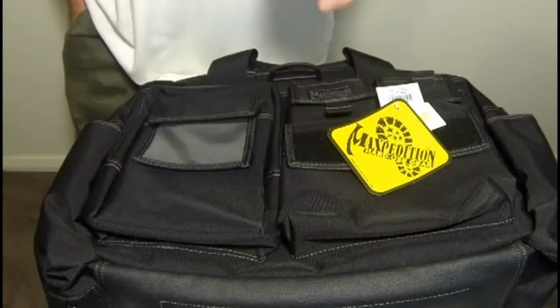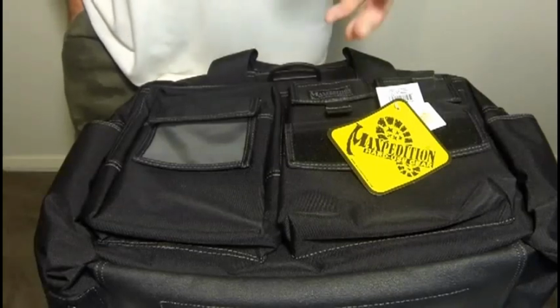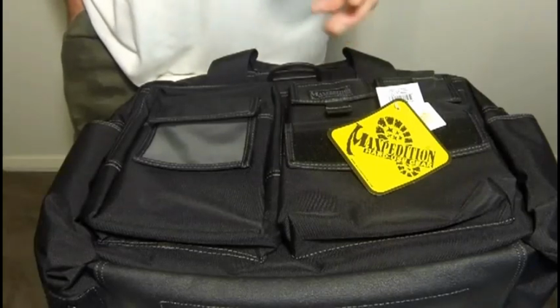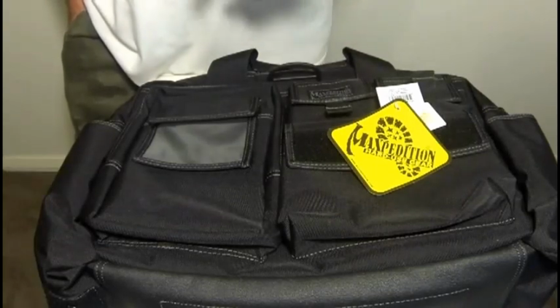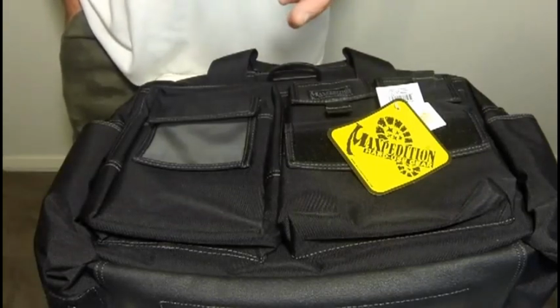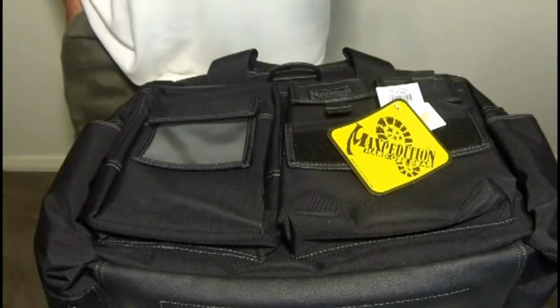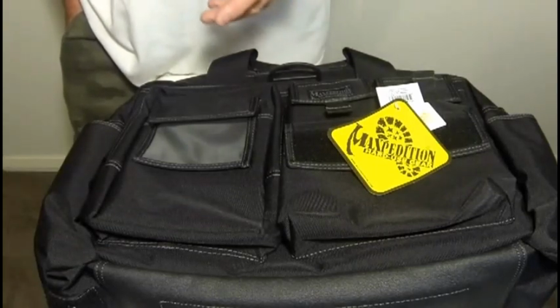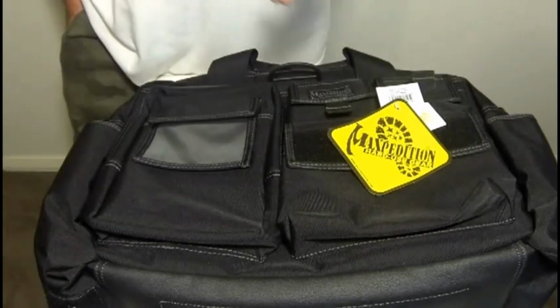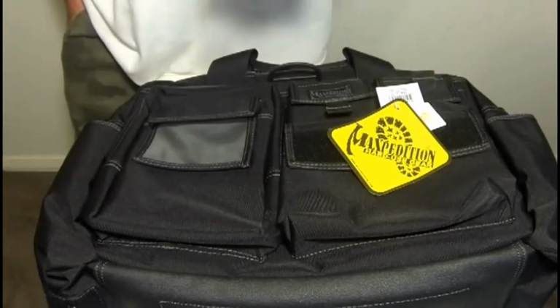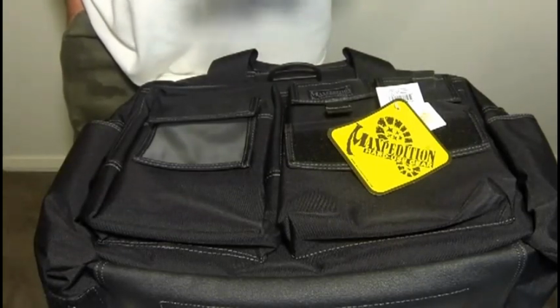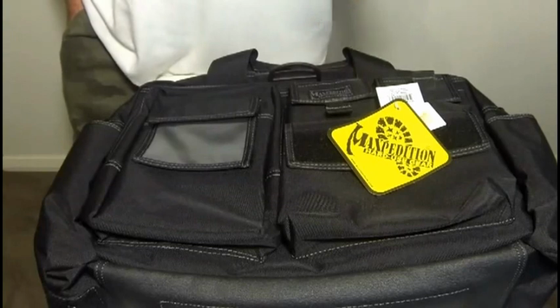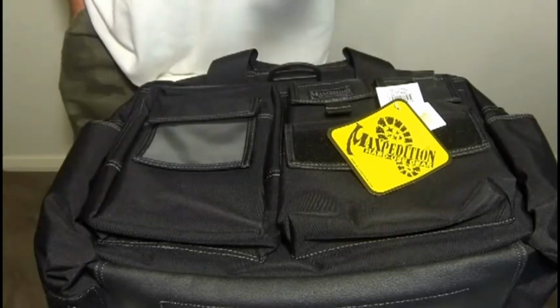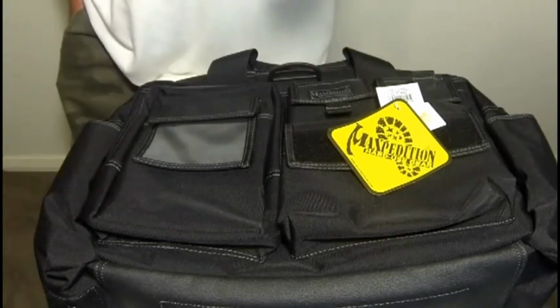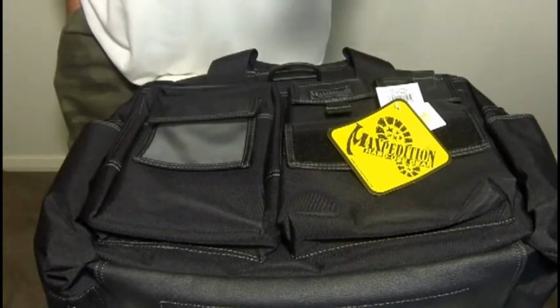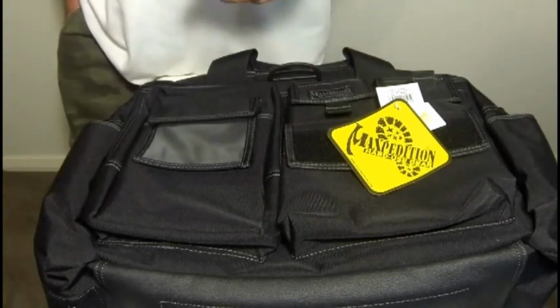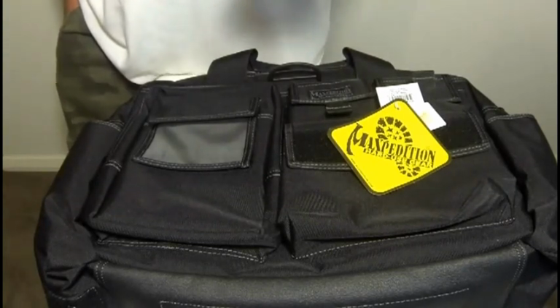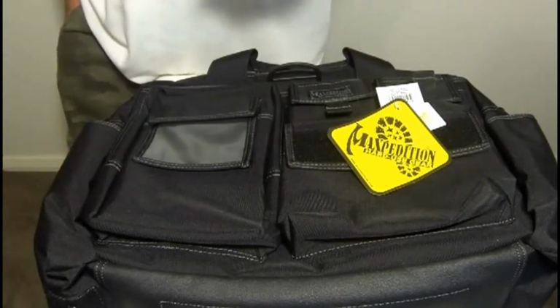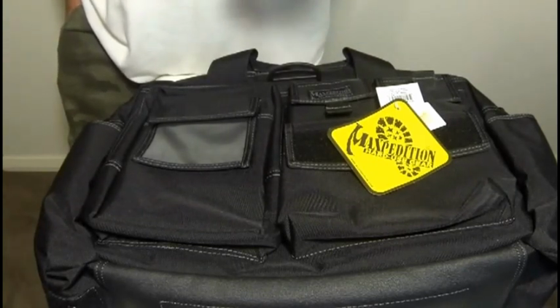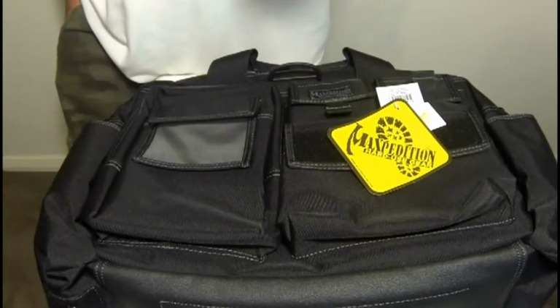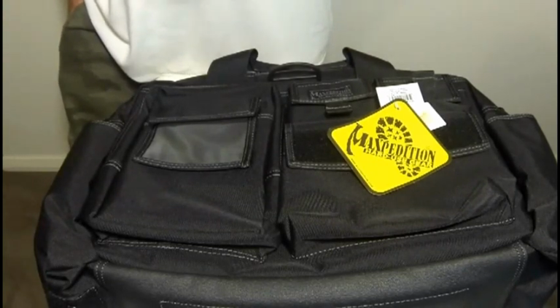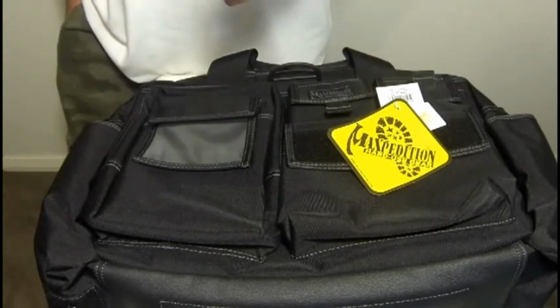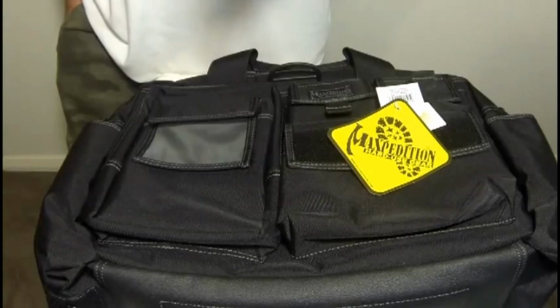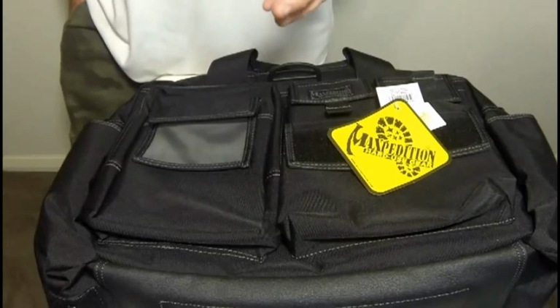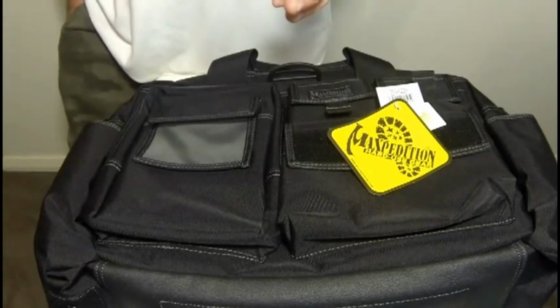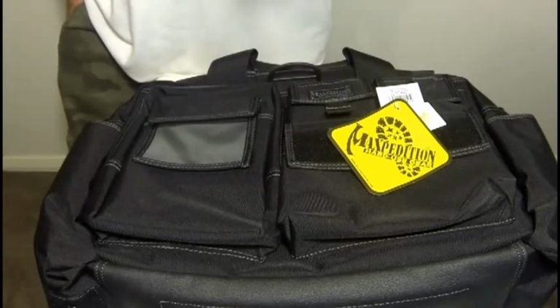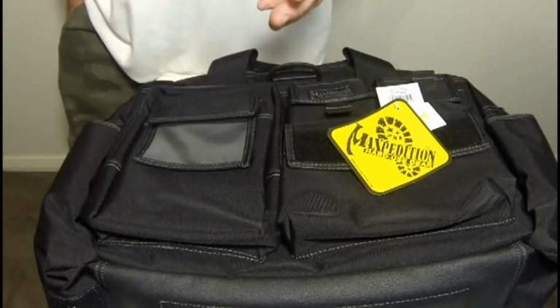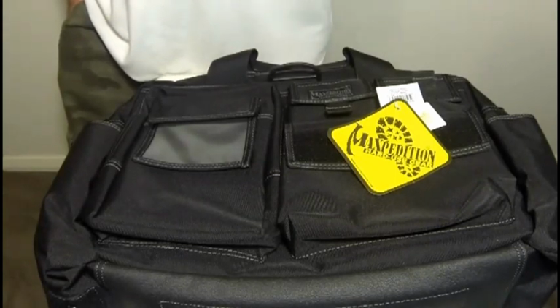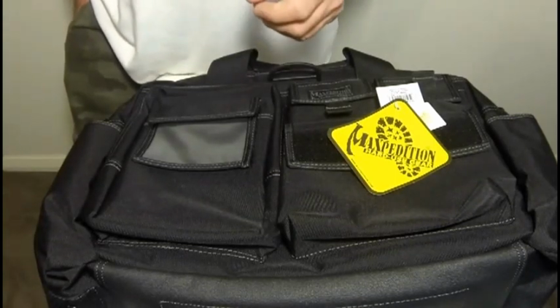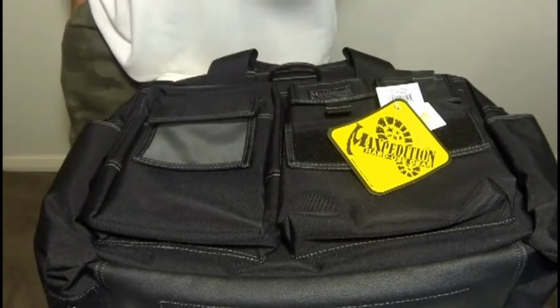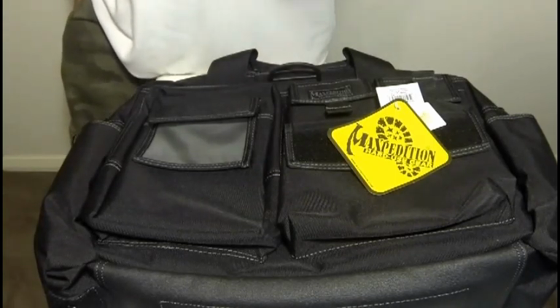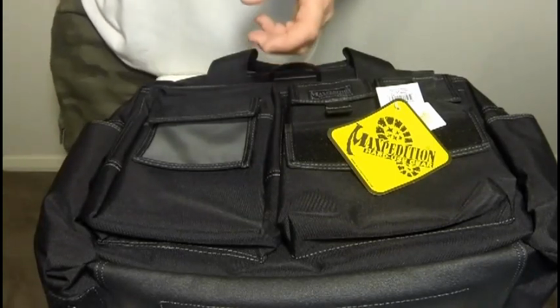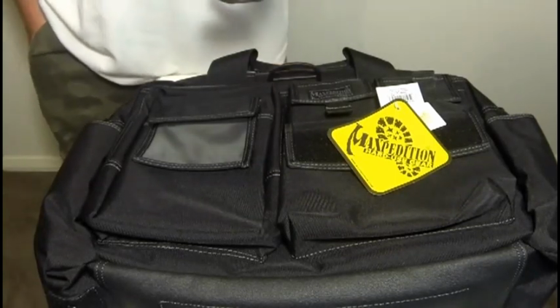That's why people in professions such as law enforcement, rescue personnel, musicians, photographers, etc. rely on these types of bags to carry their professional gear. Generally they're carrying things that are very valuable and they need to be kept safe, secure, and protected.